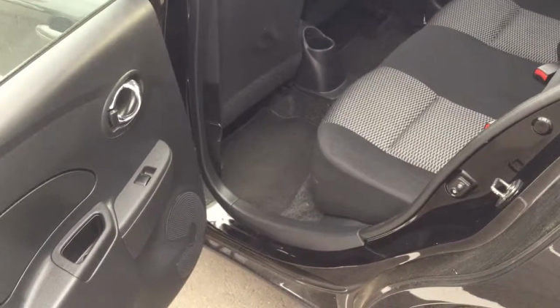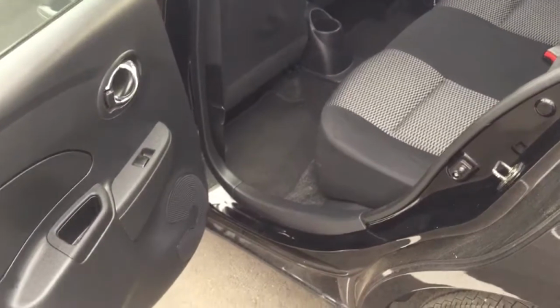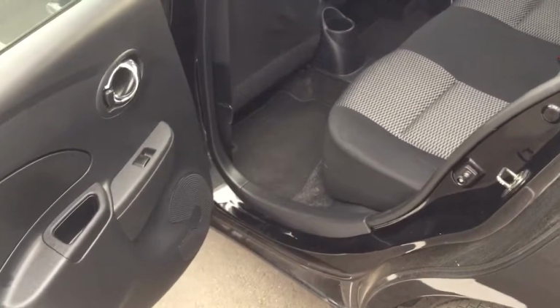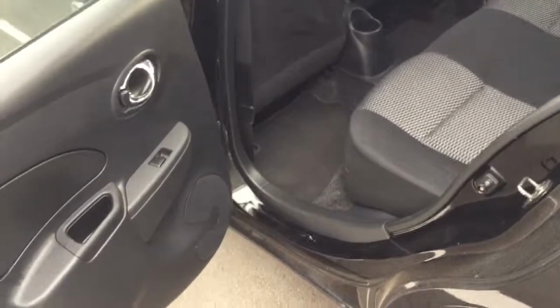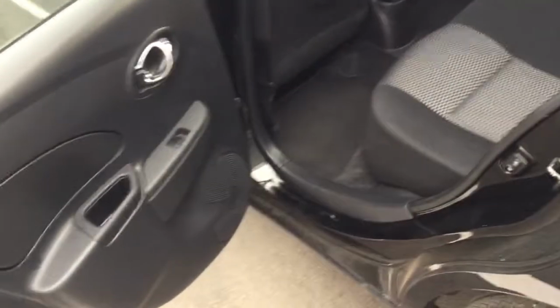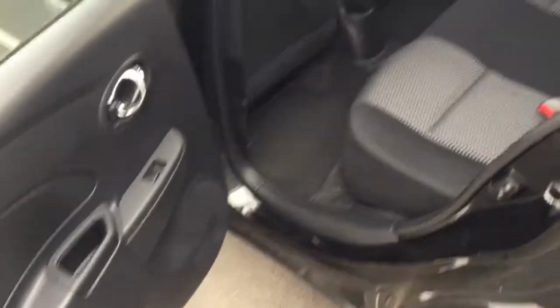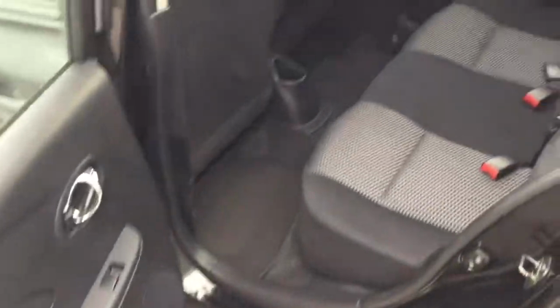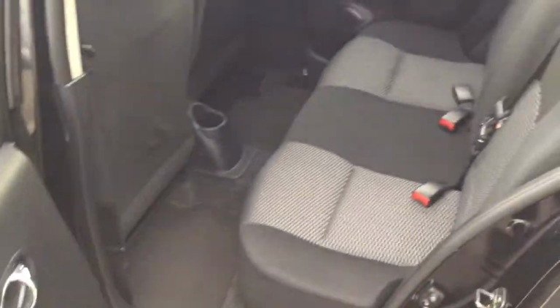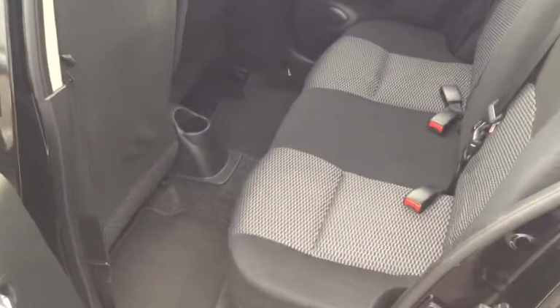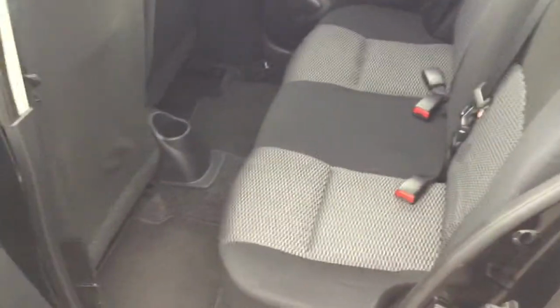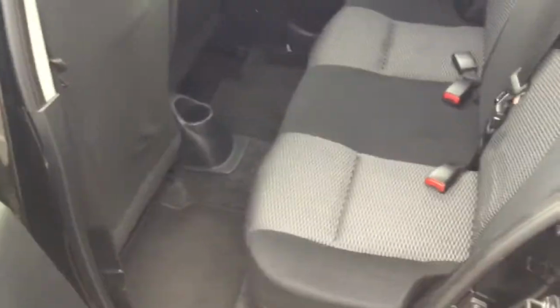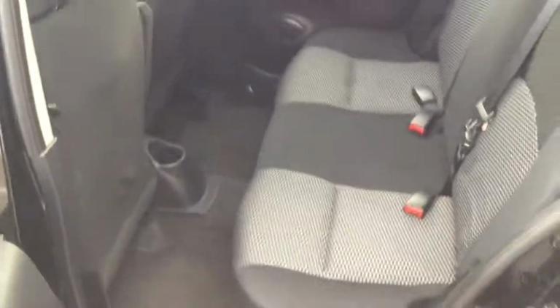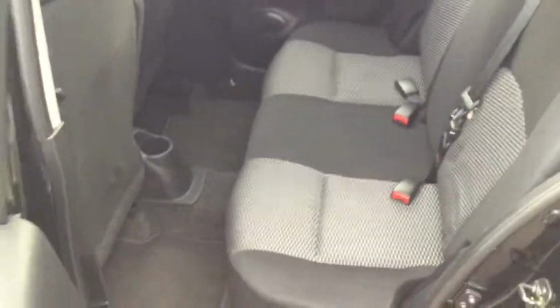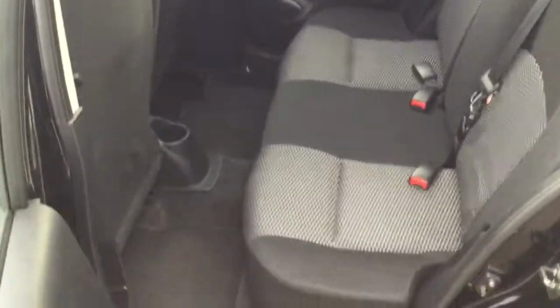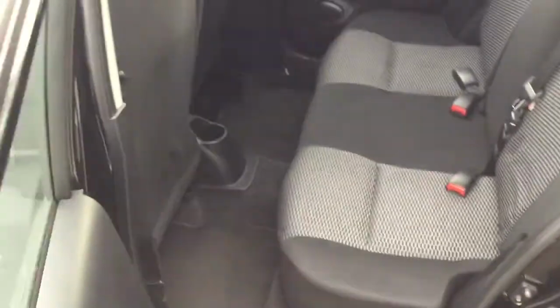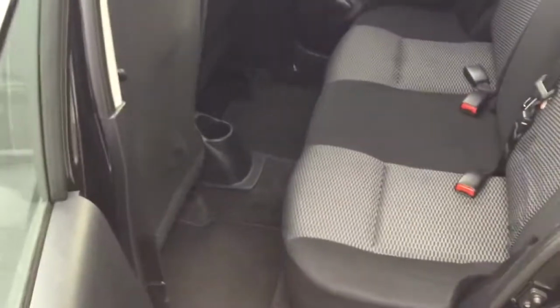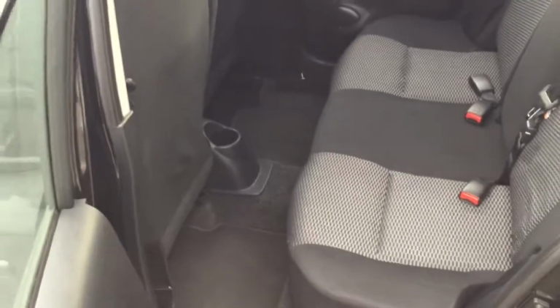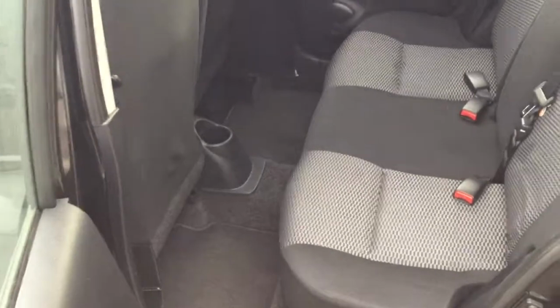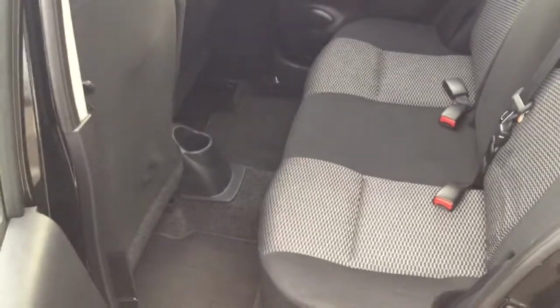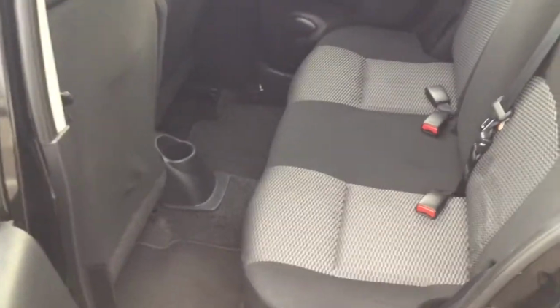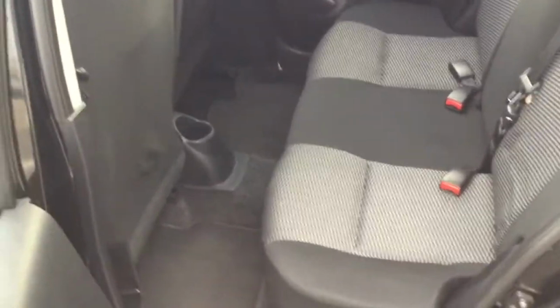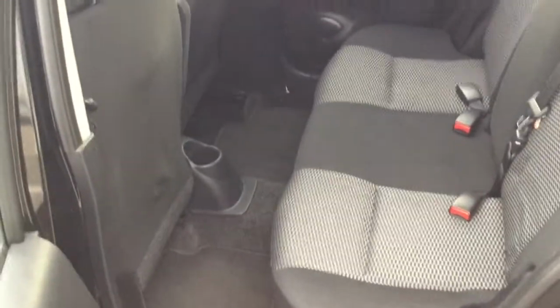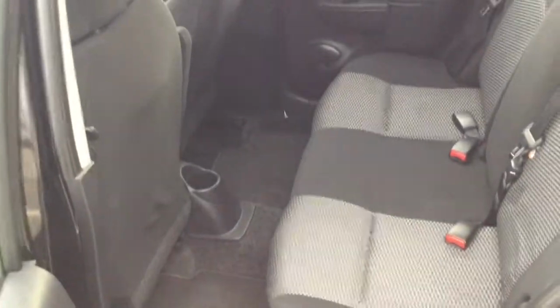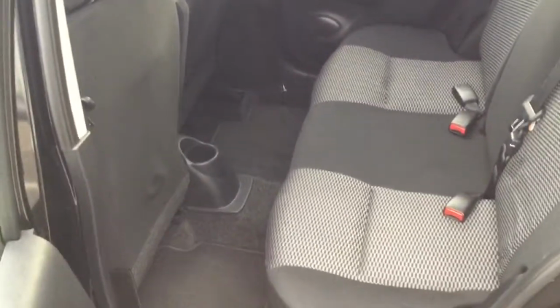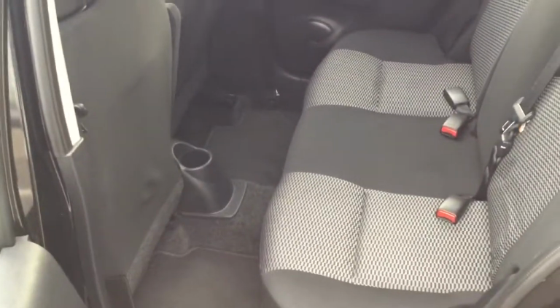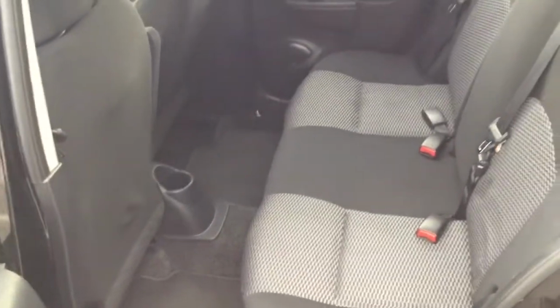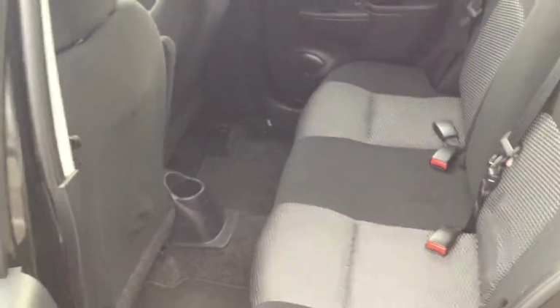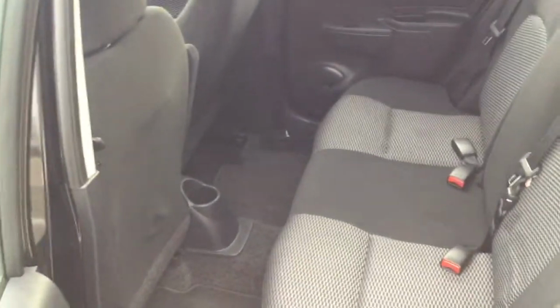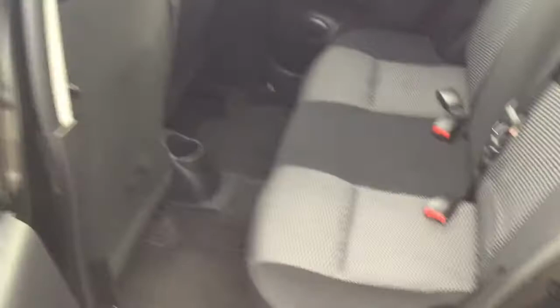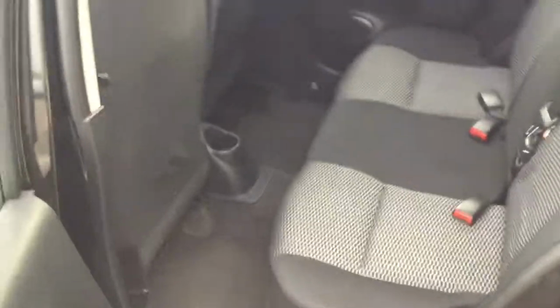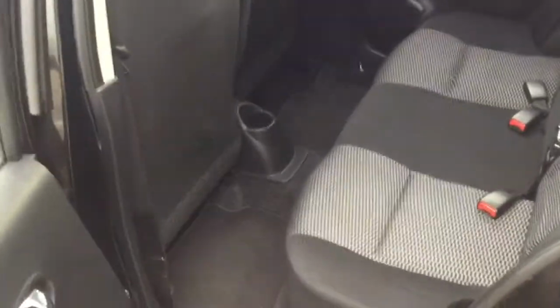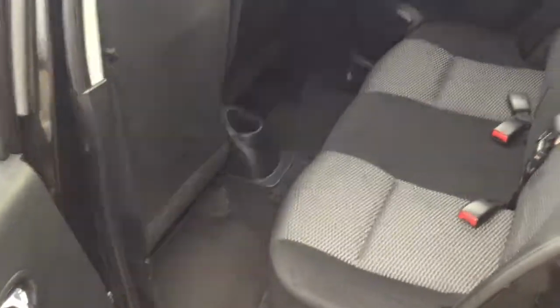Taking a look at the back here, you do have the power windows on both sides as well as tons of legroom, so no need to worry about that at all. There's also a cup holder in the center, so tons of room for whatever you need.